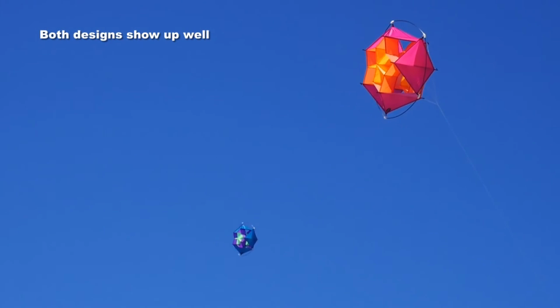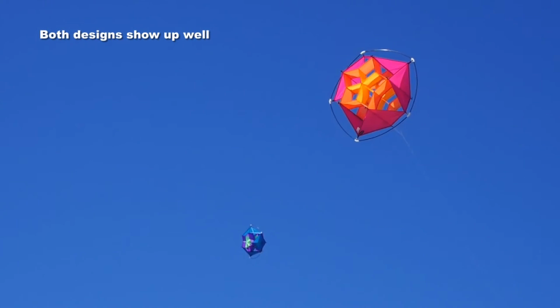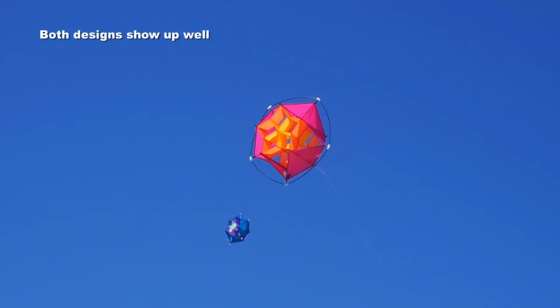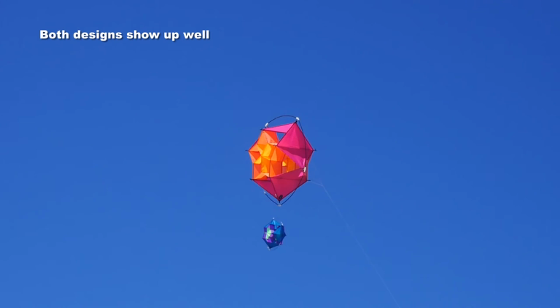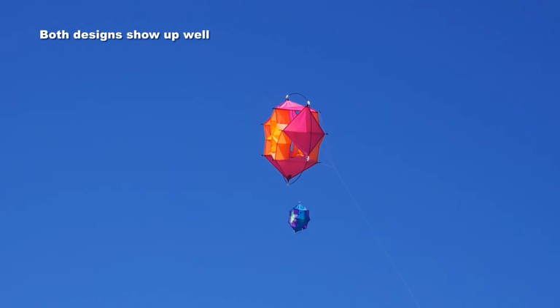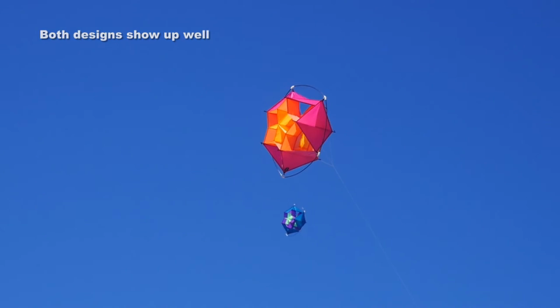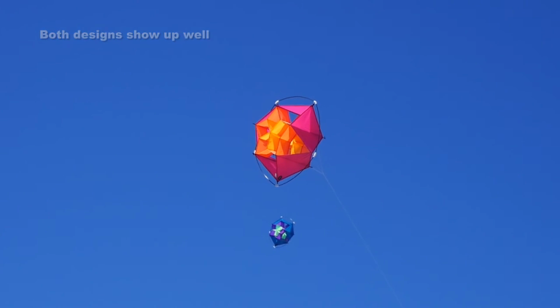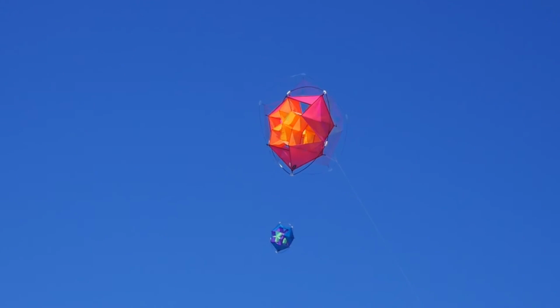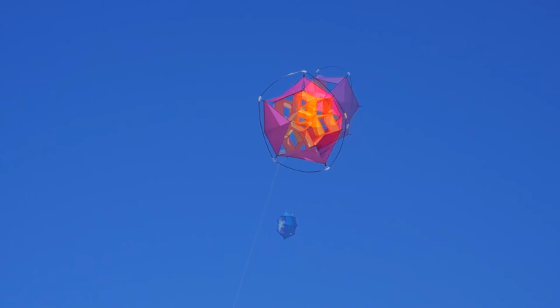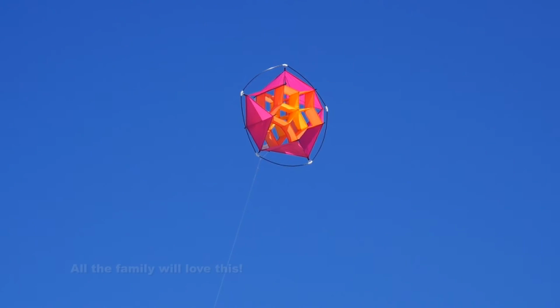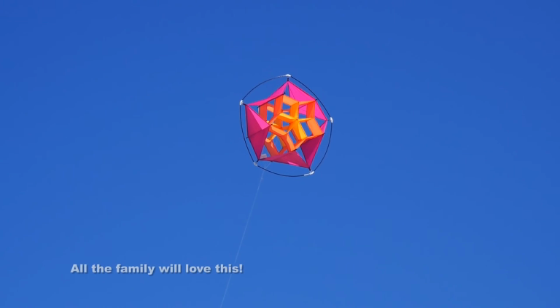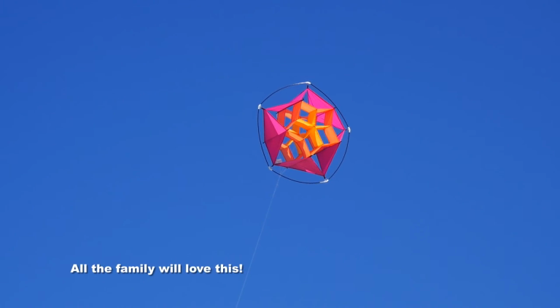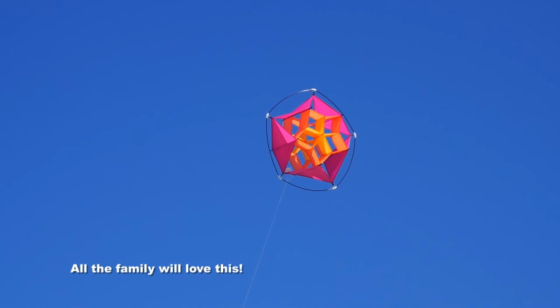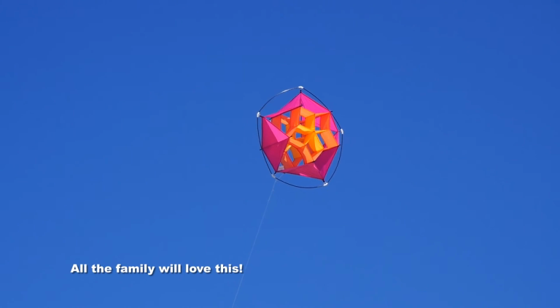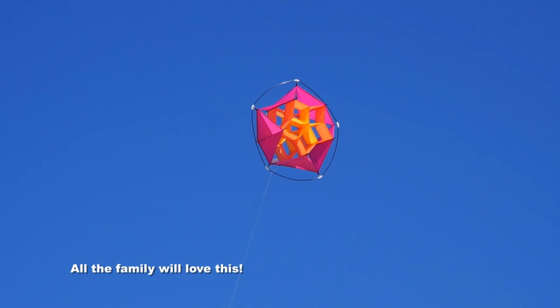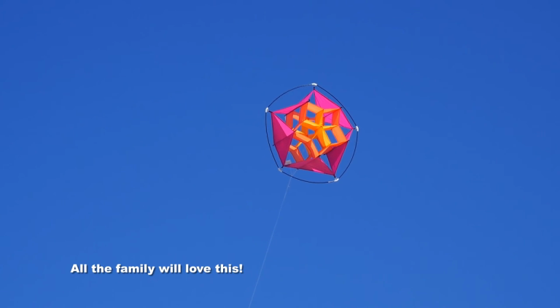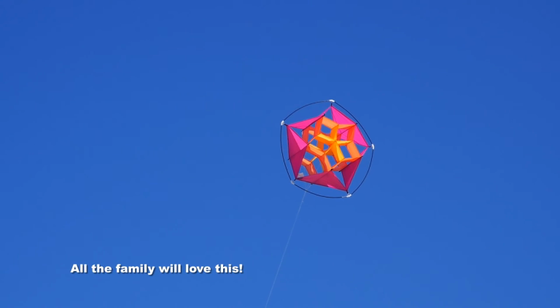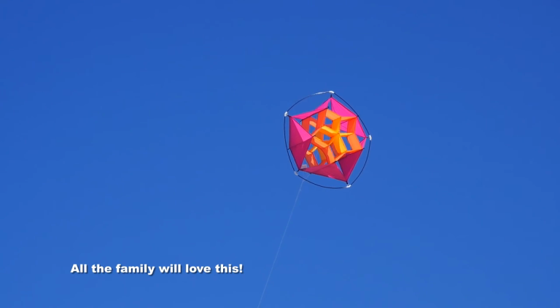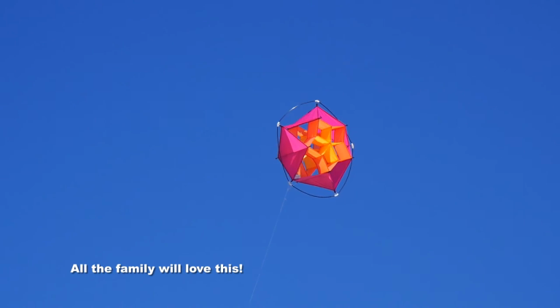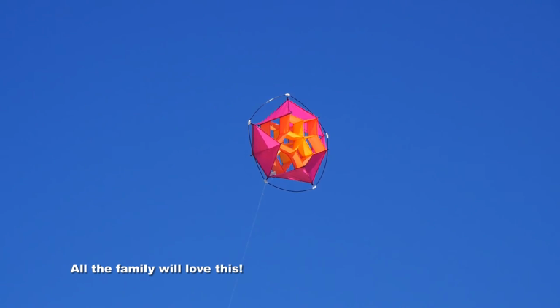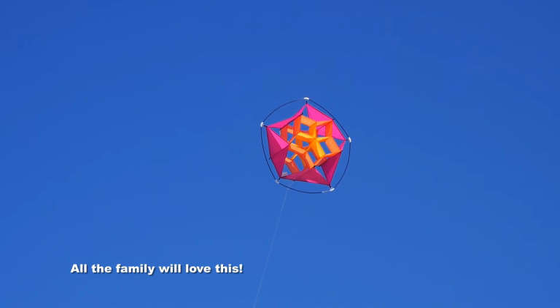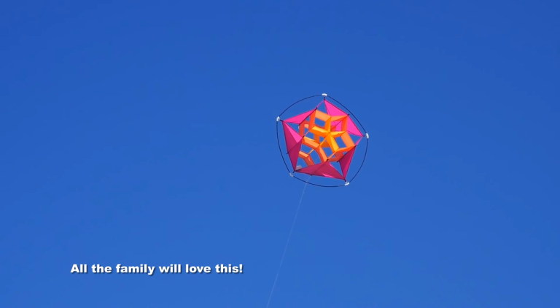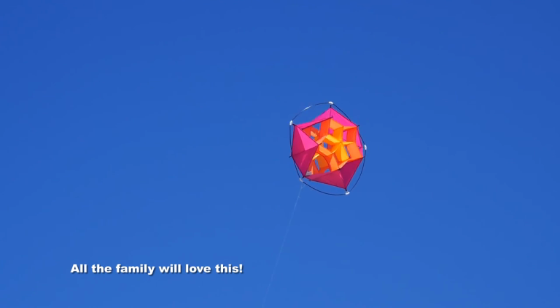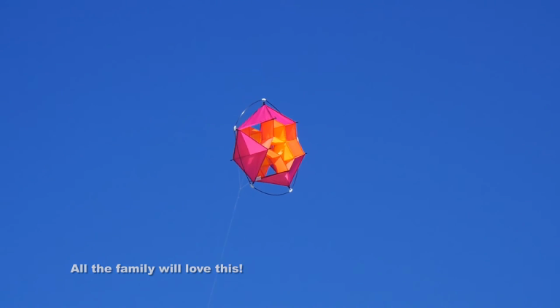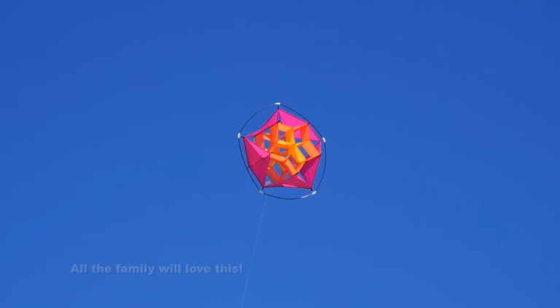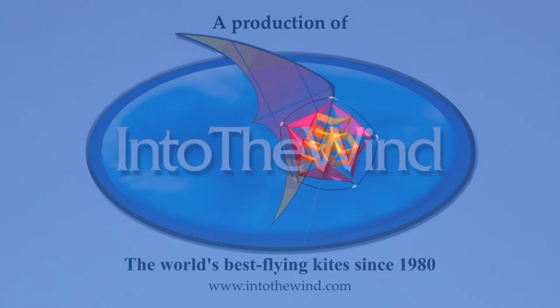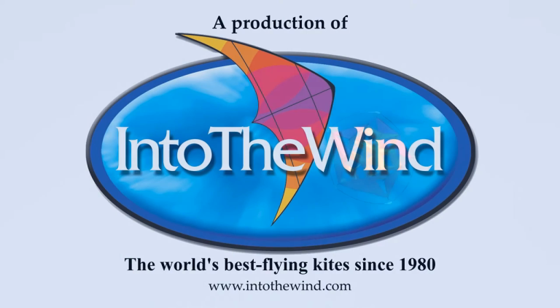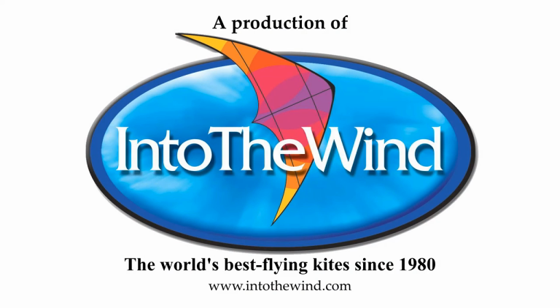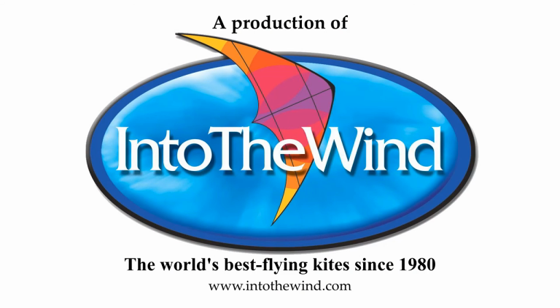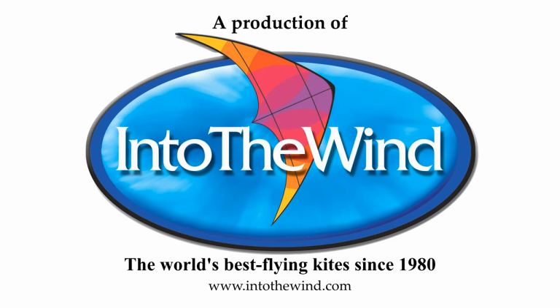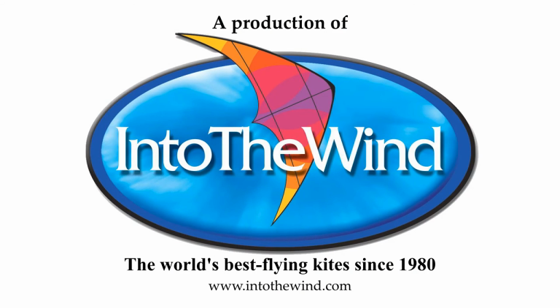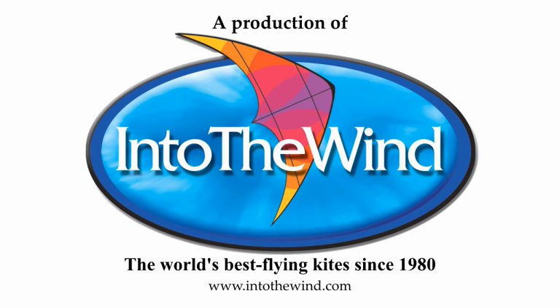Both designs show up well in the sky, whichever one you buy. The family will all love this kite — it's great fun to play with and you can have fun with it all day long. Great product from Into the Wind.